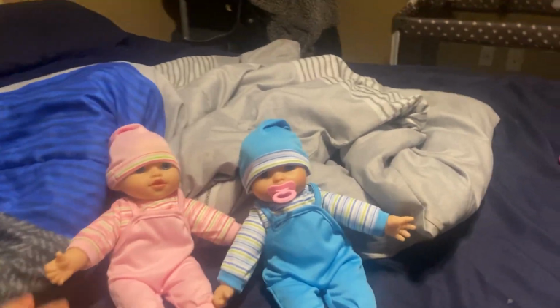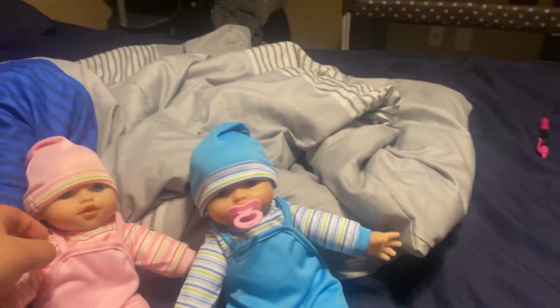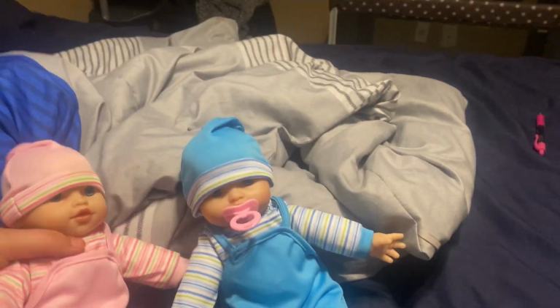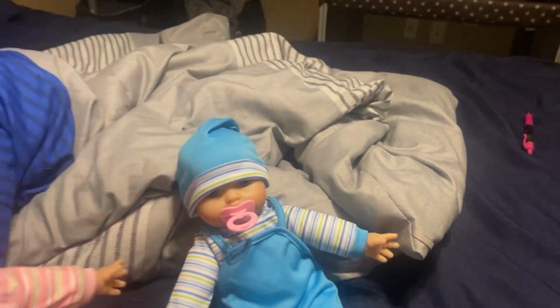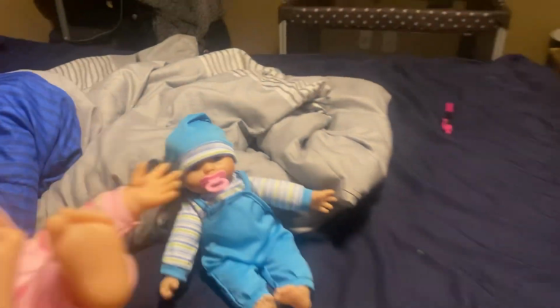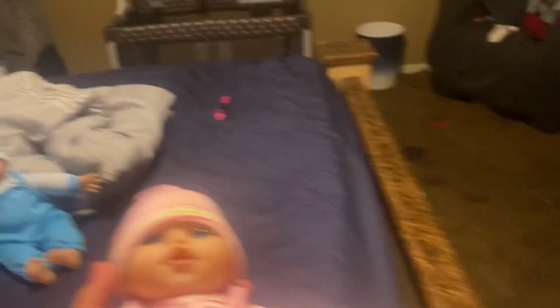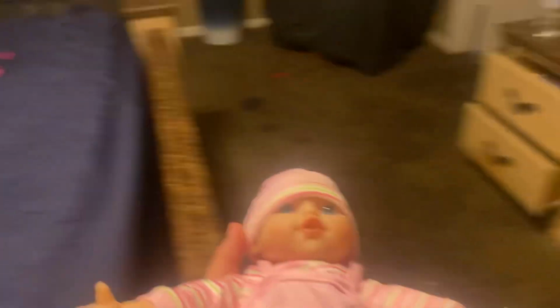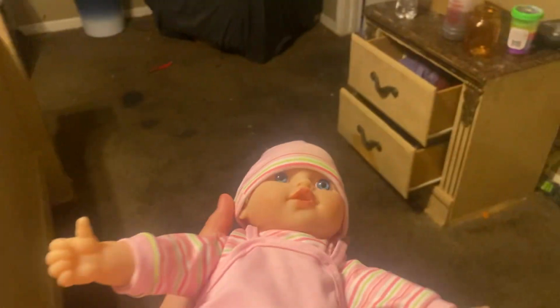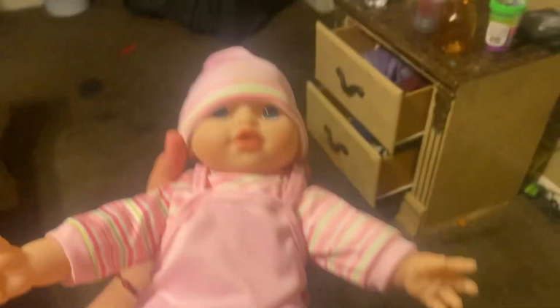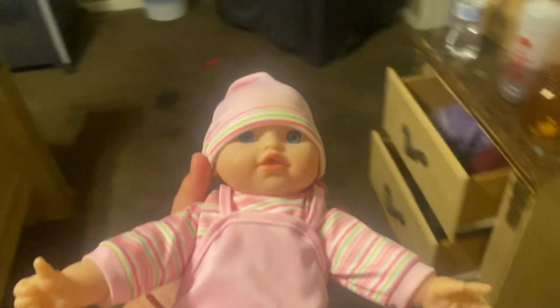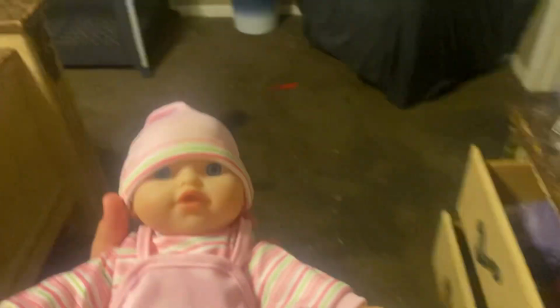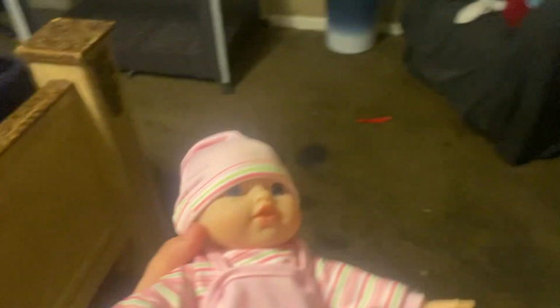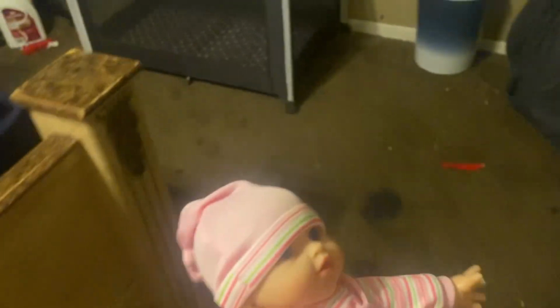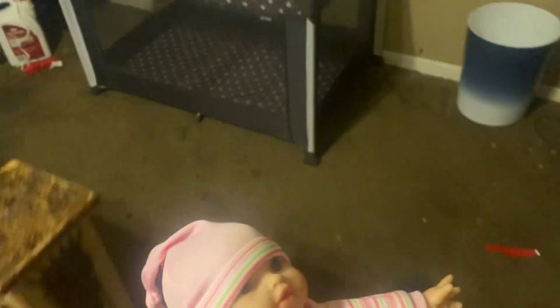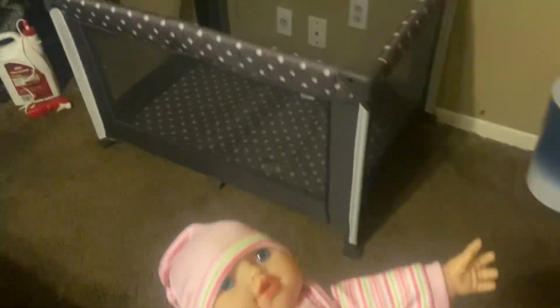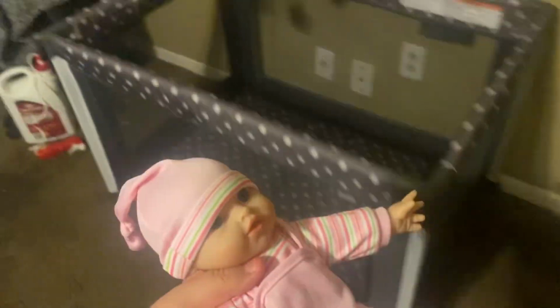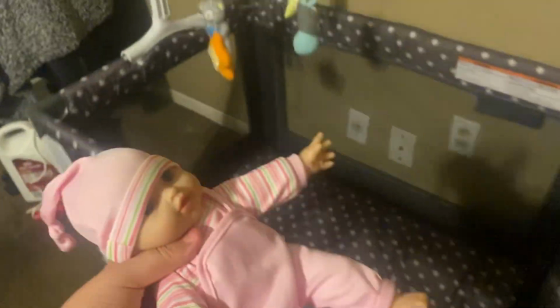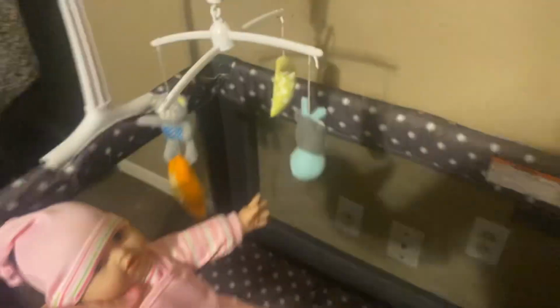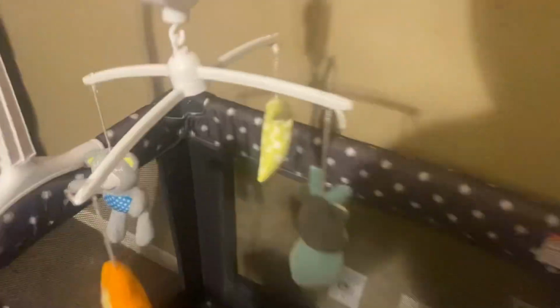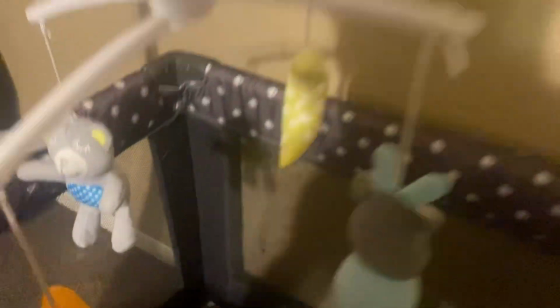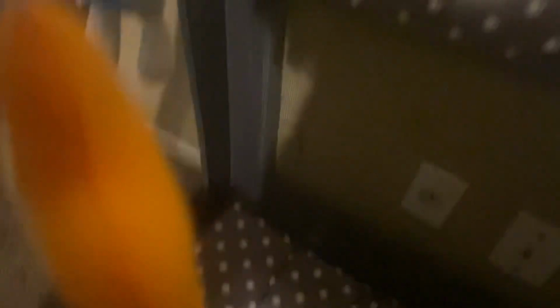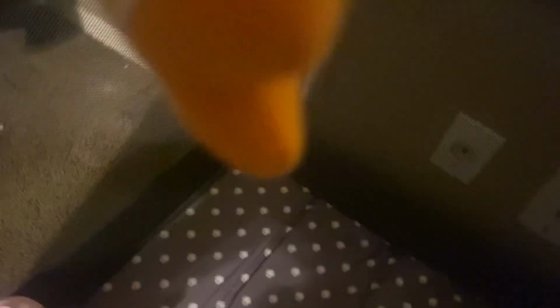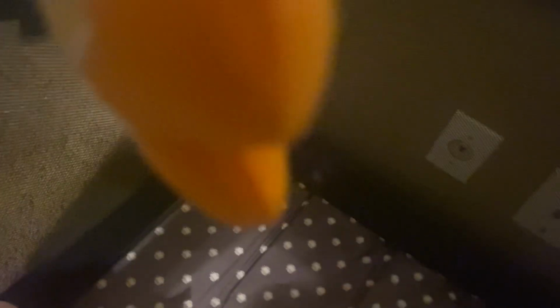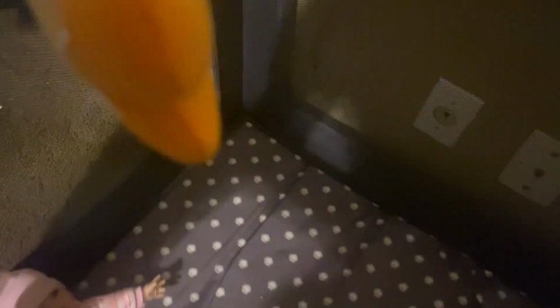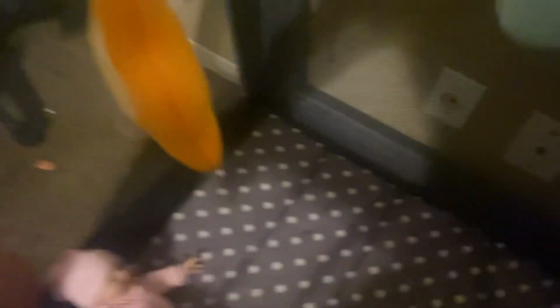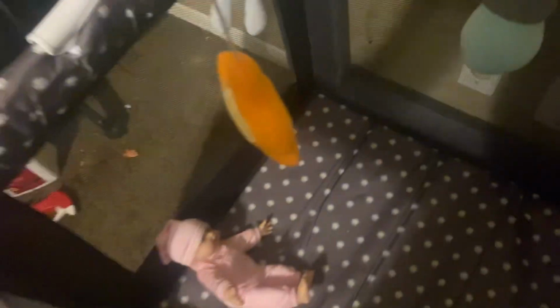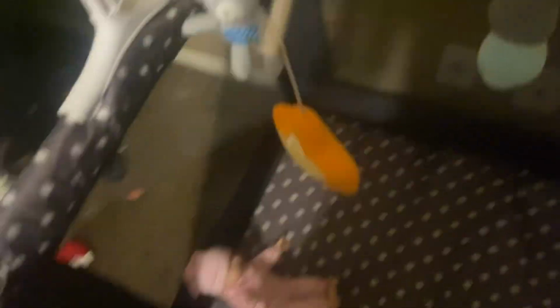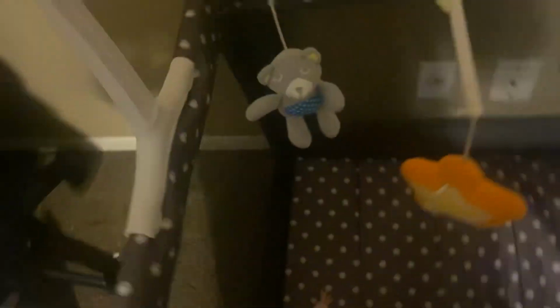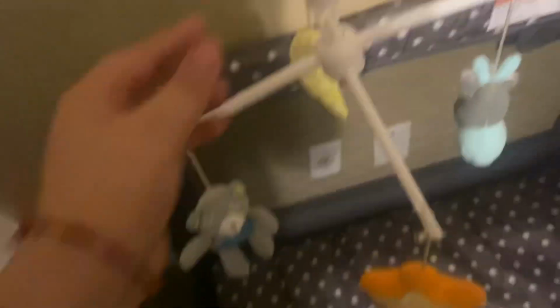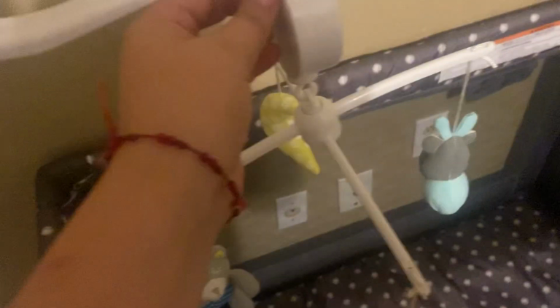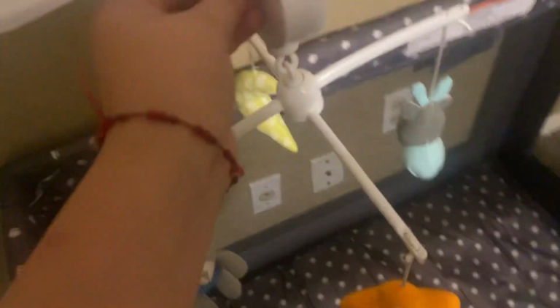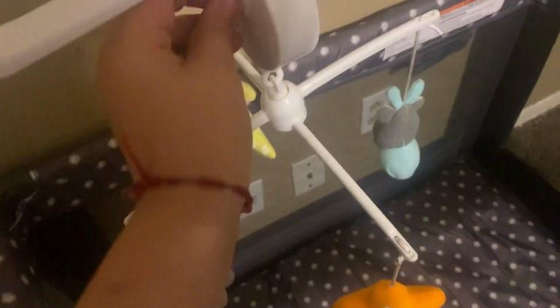I'm gonna get Sarah. Okay, I'm gonna put Sarah in the crib. And turn it on.